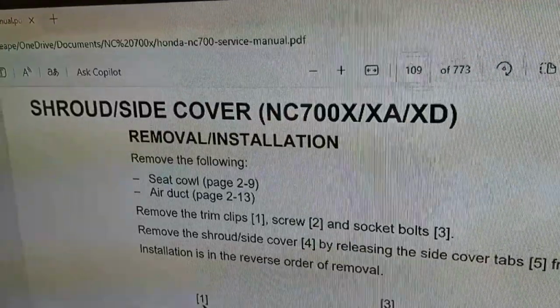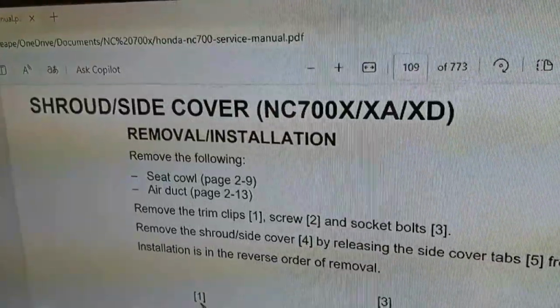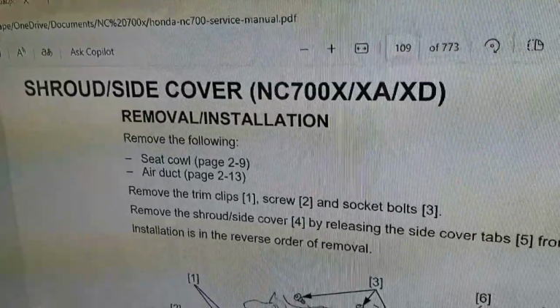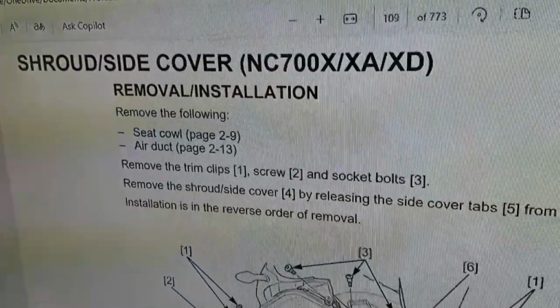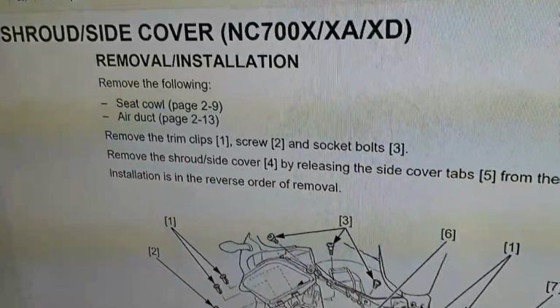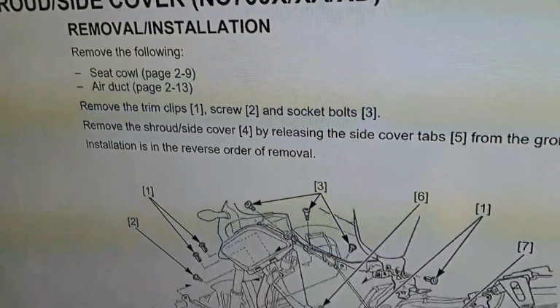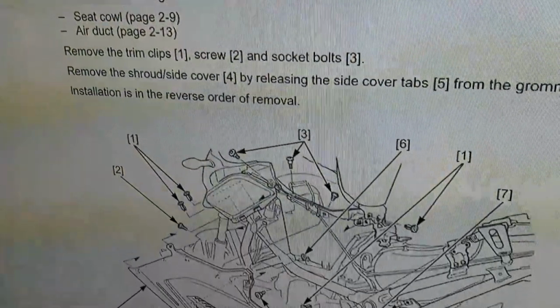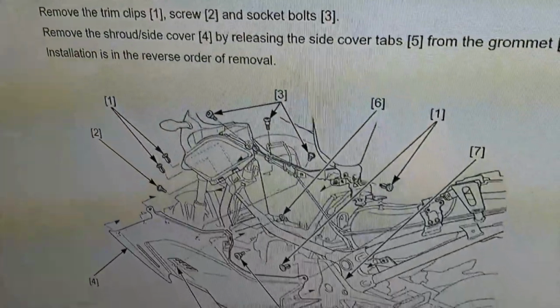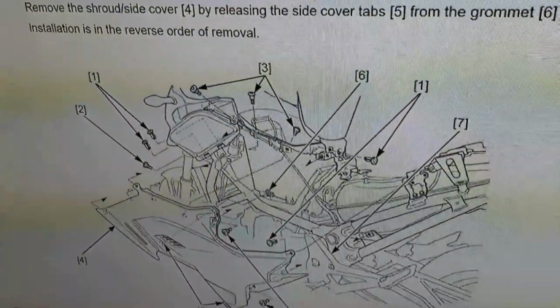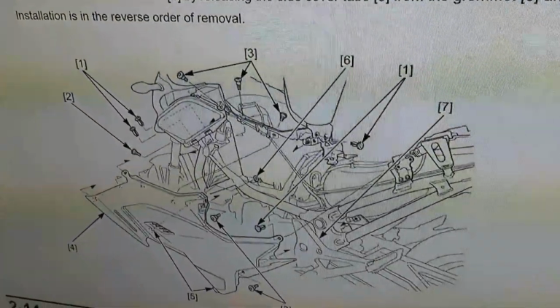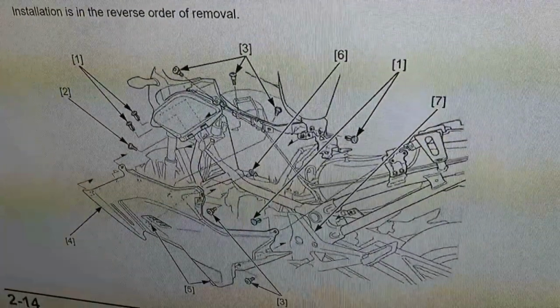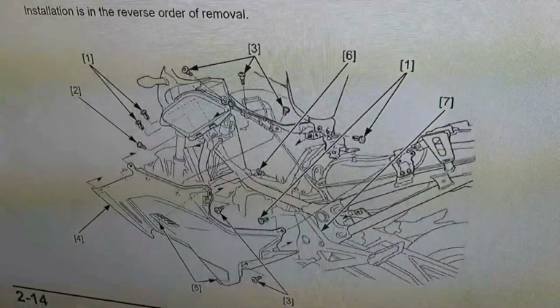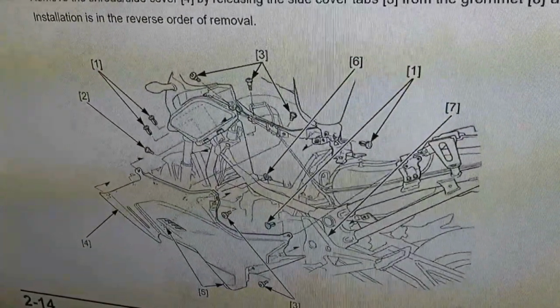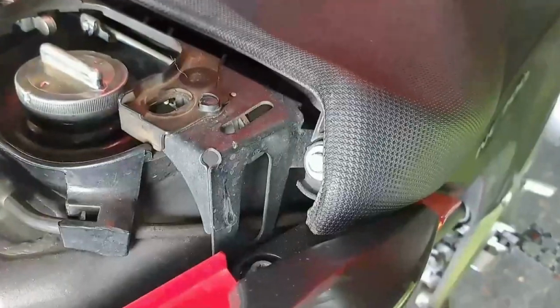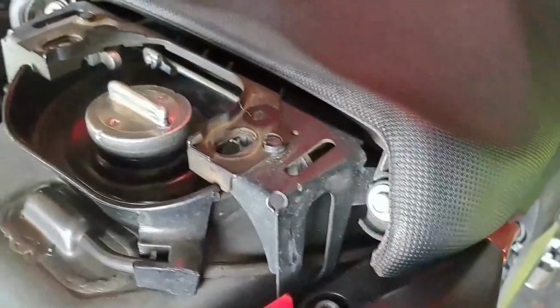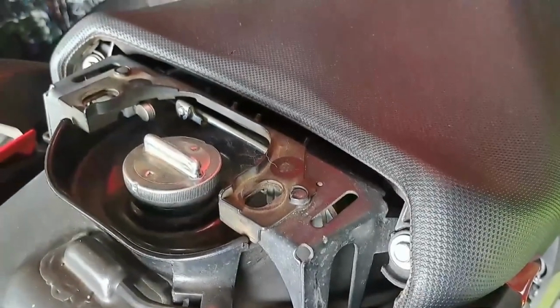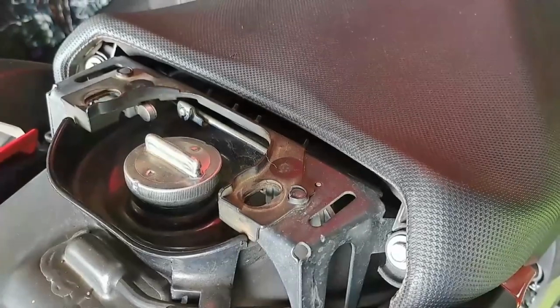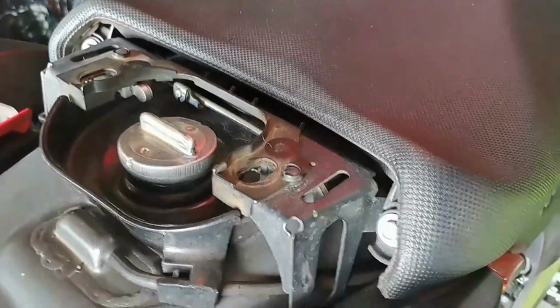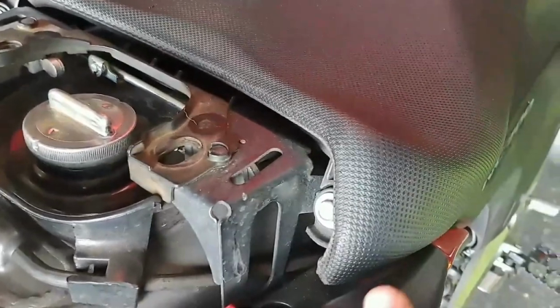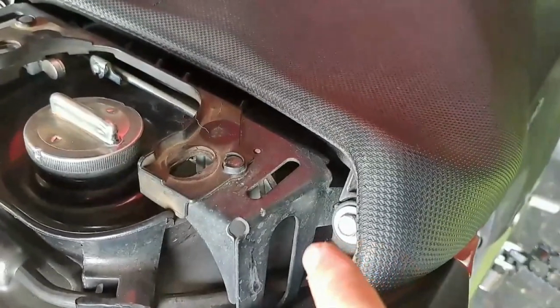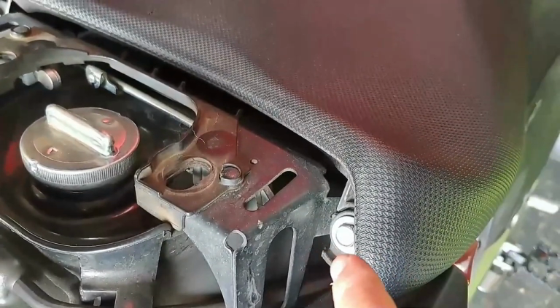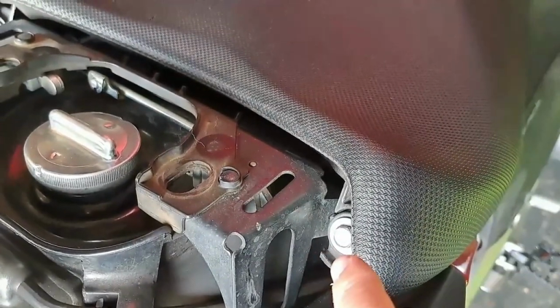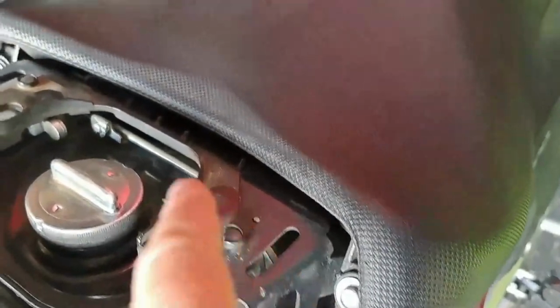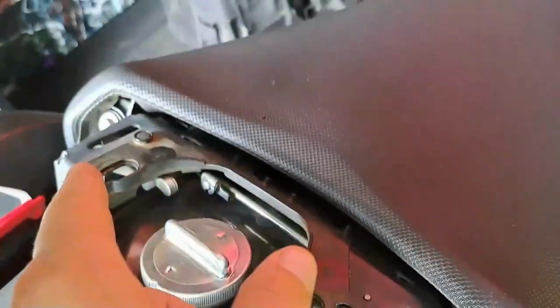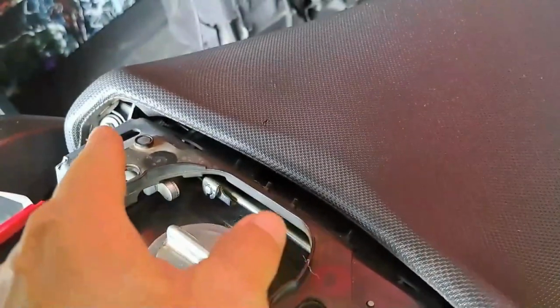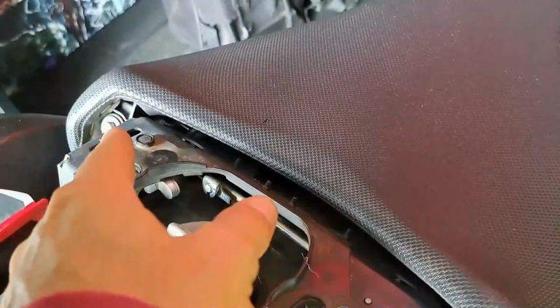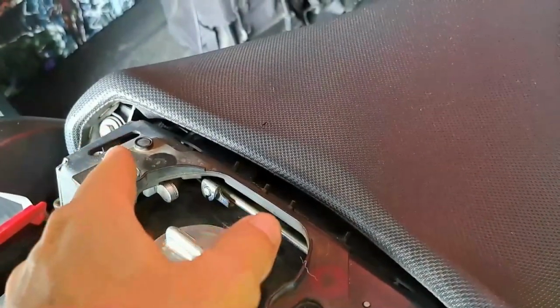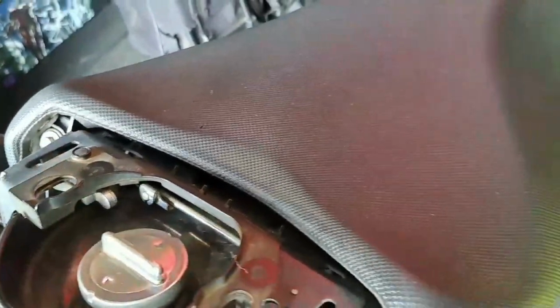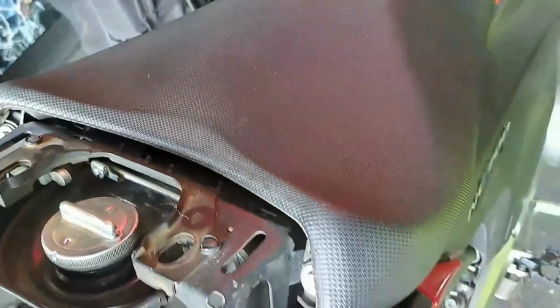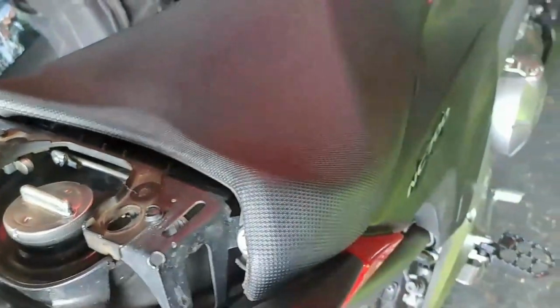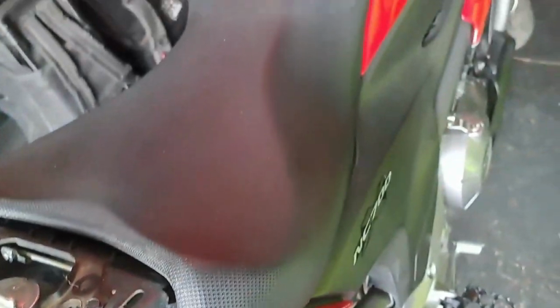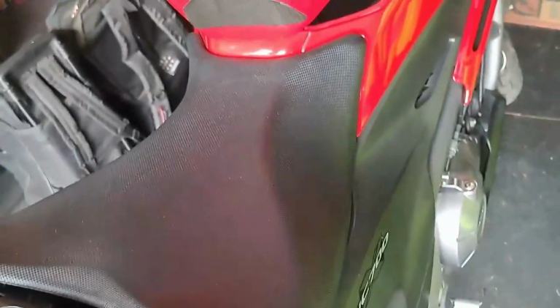Next up is the shroud. You are going to have to remove those two bolts so that you can remove the seat and get access to the shroud.